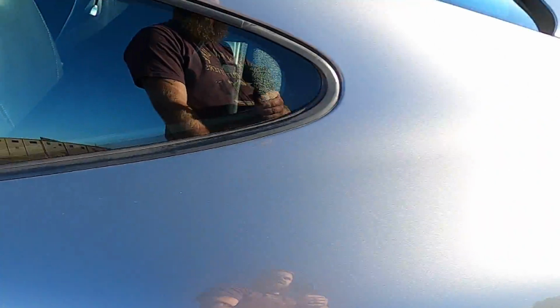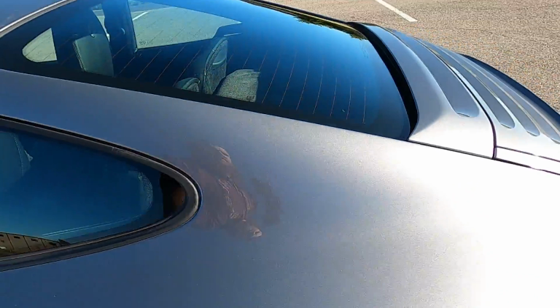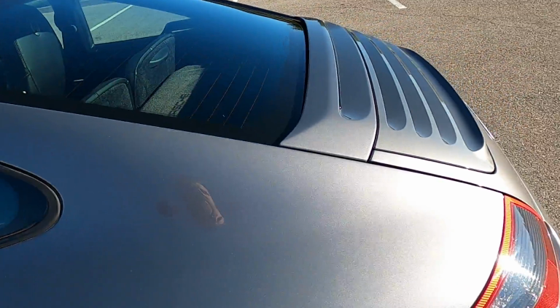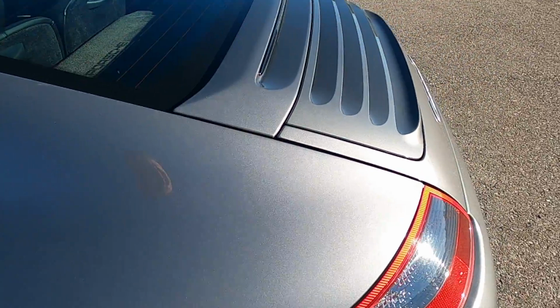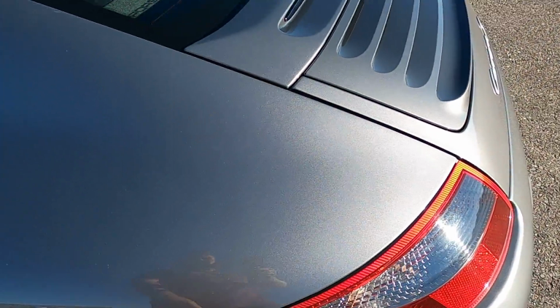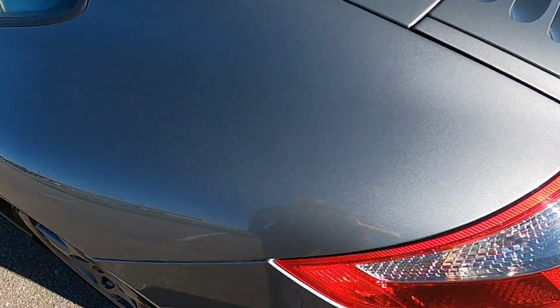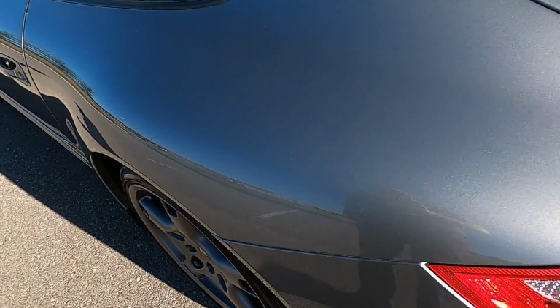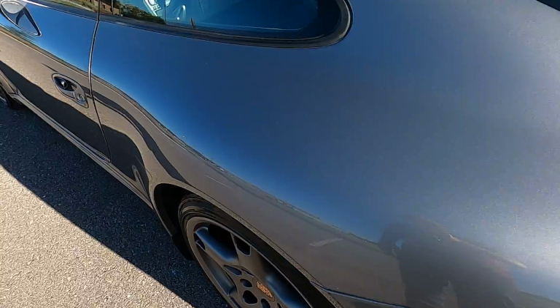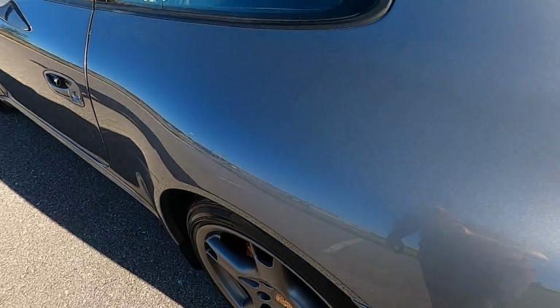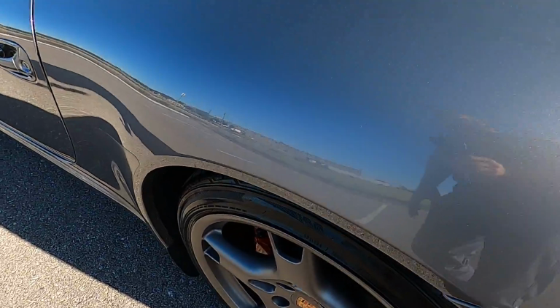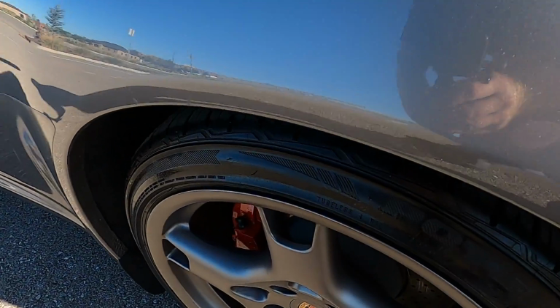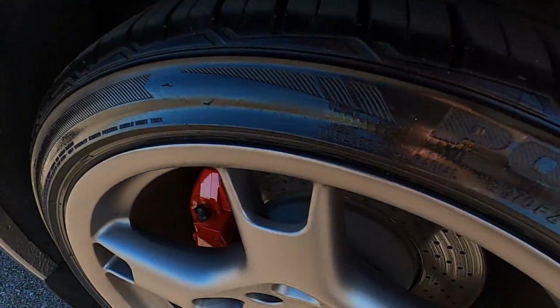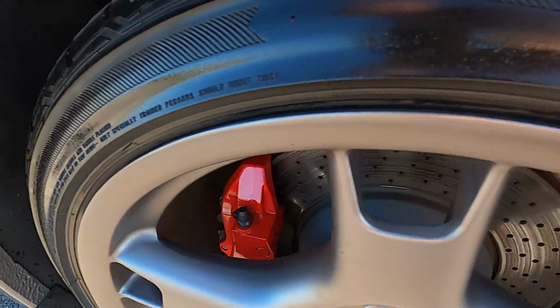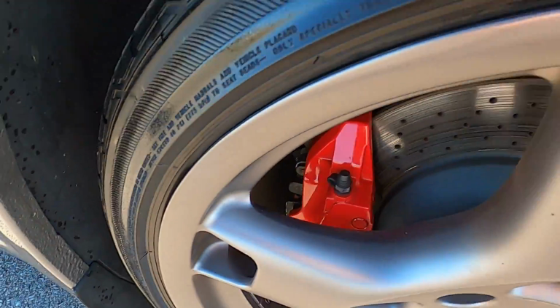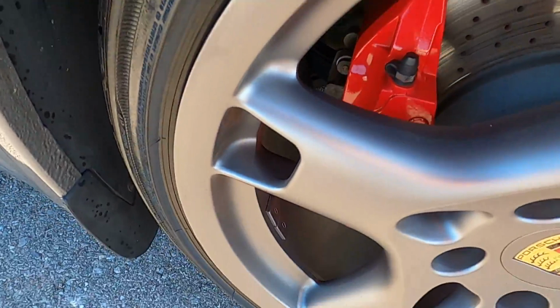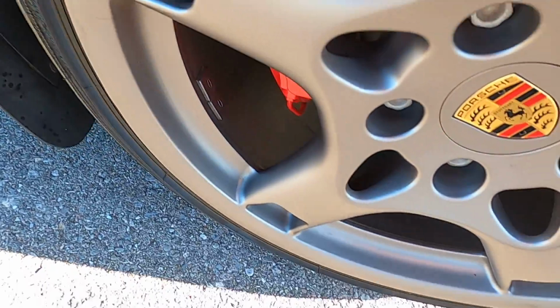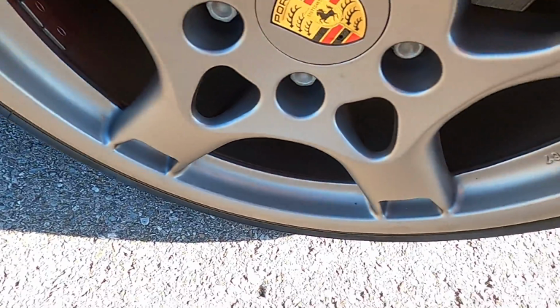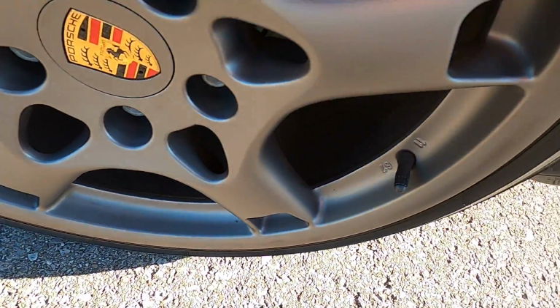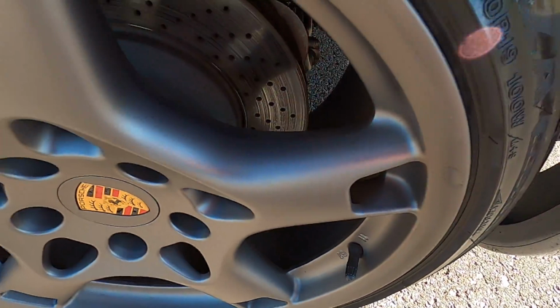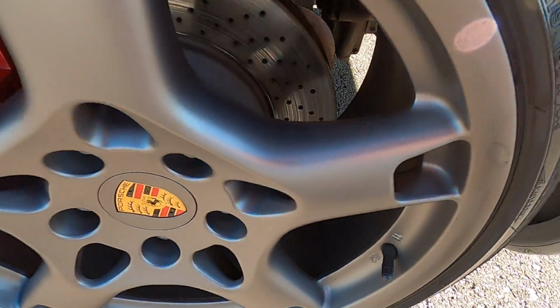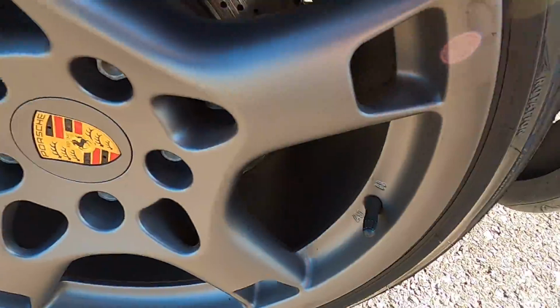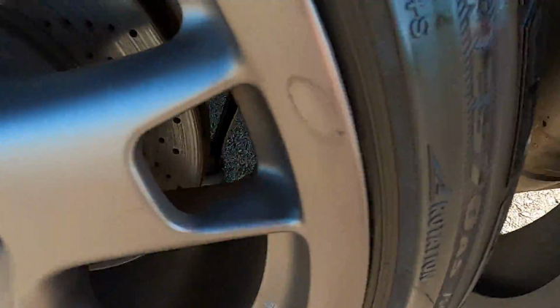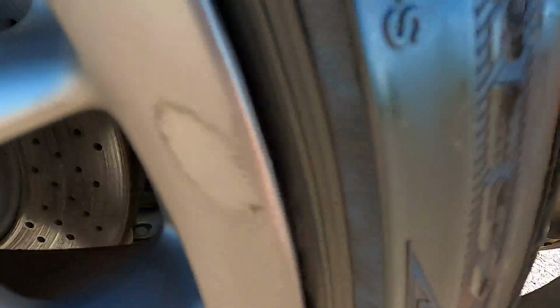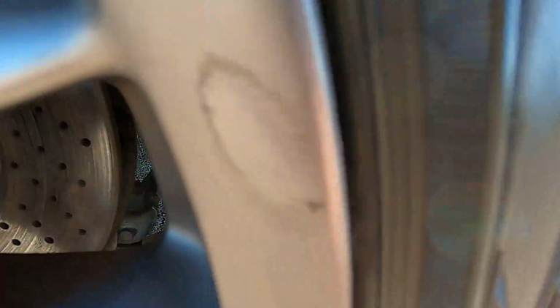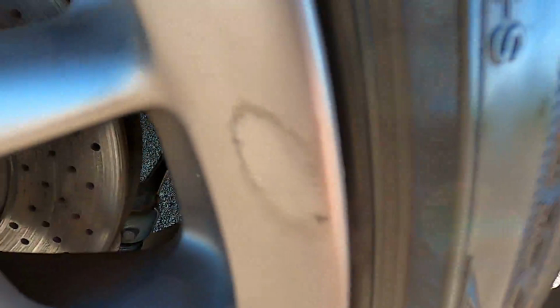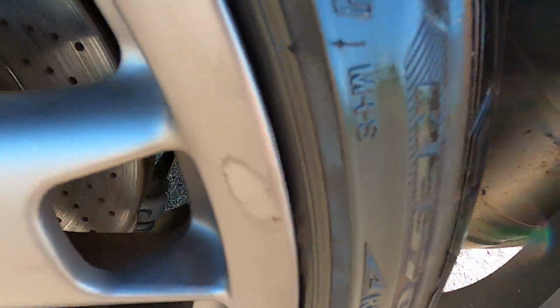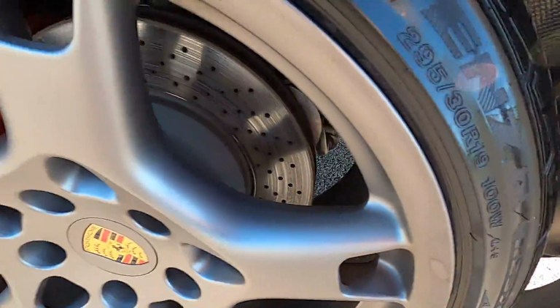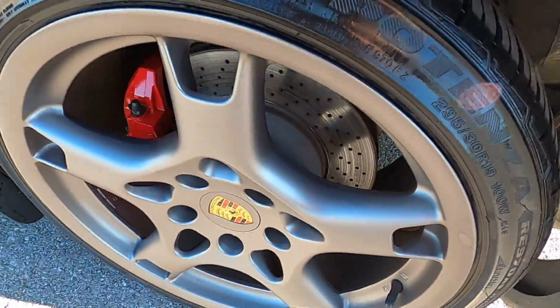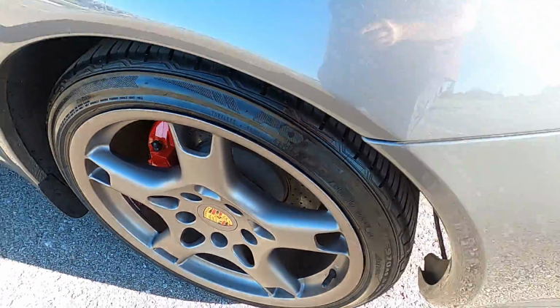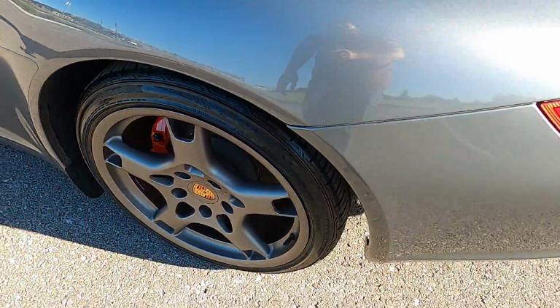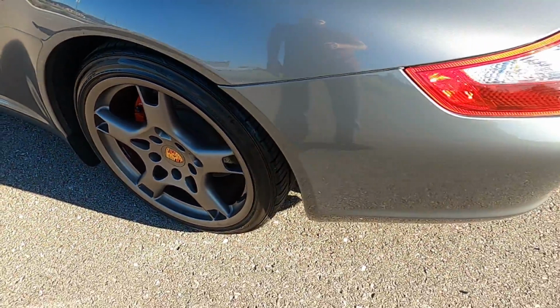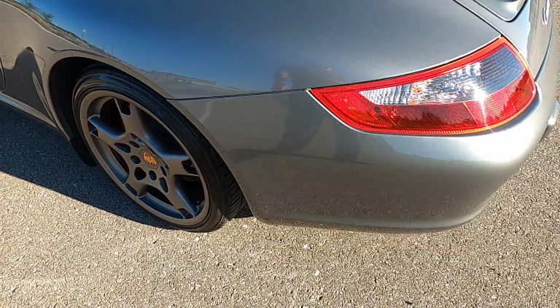No issues with the driver's side rear quarter panel. The driver's side rear wheel looks great but does have one small blemish. Otherwise the wheel looks perfect.